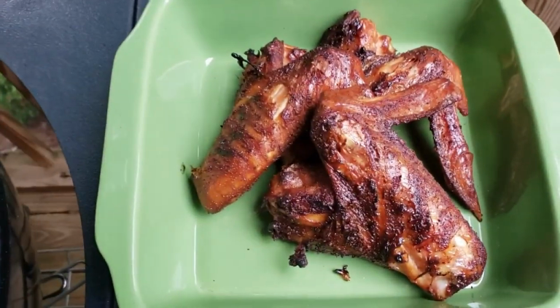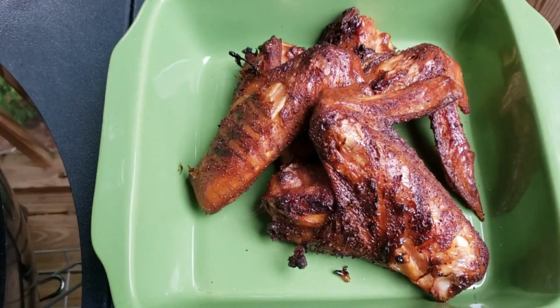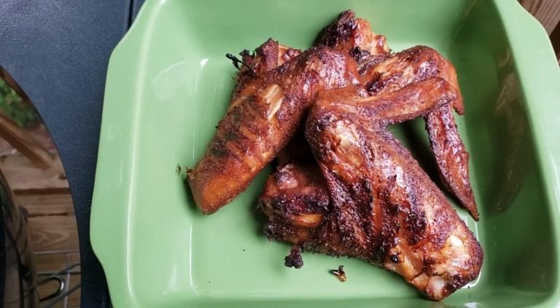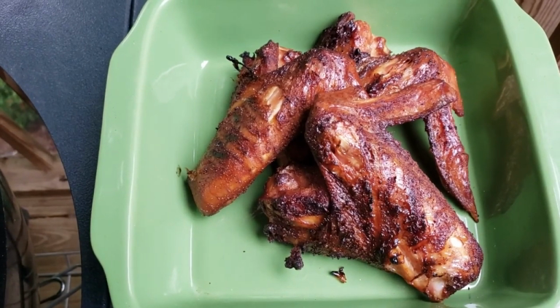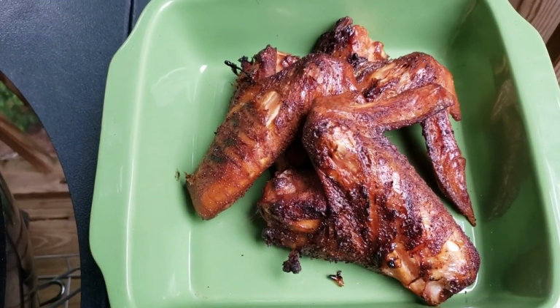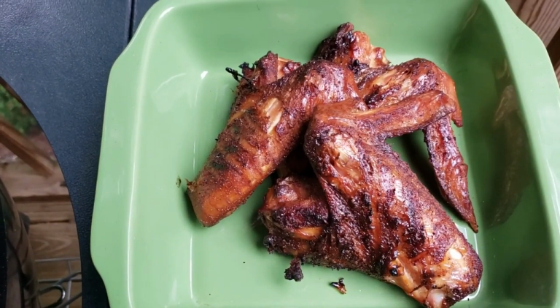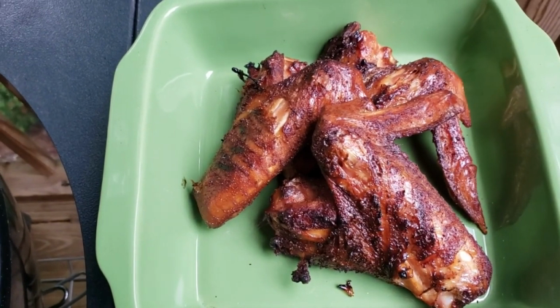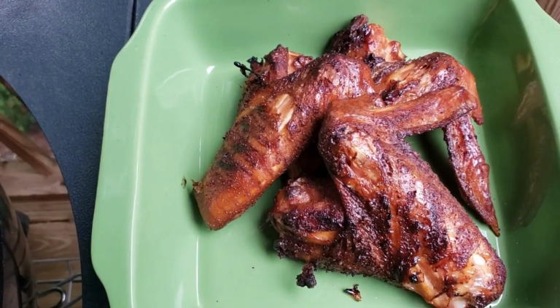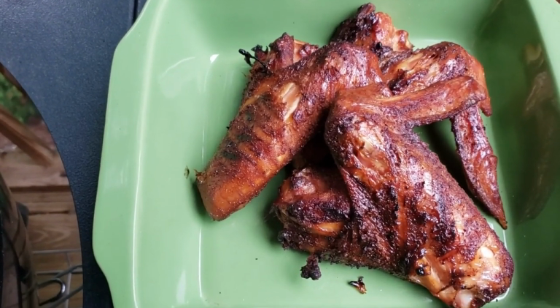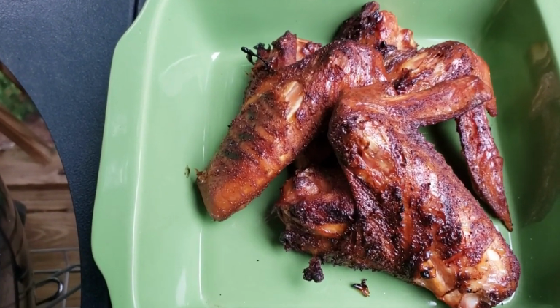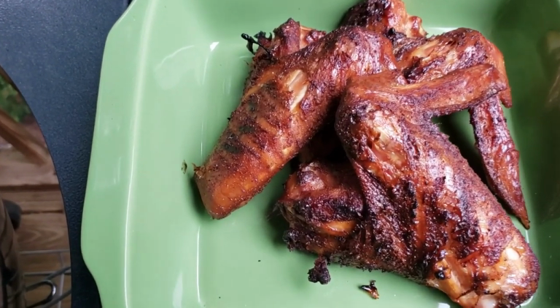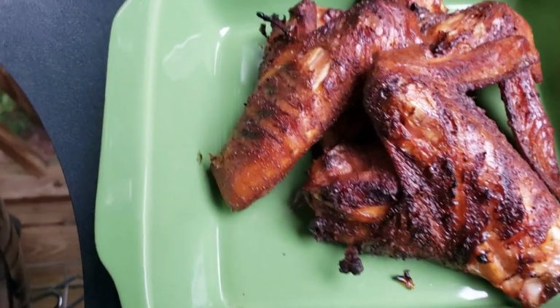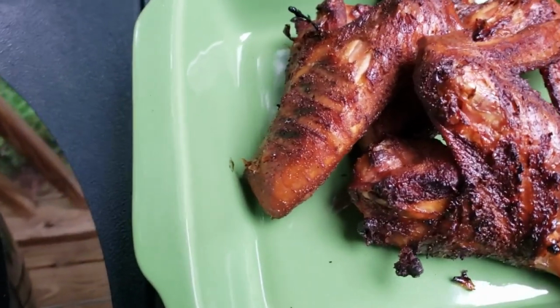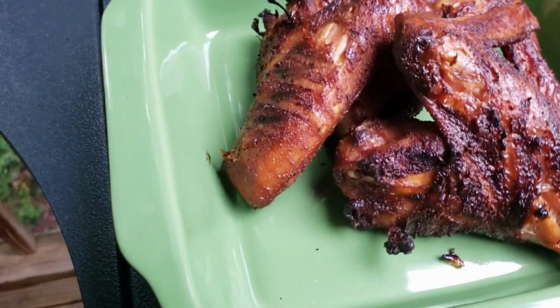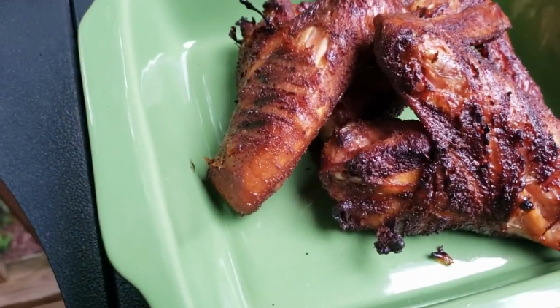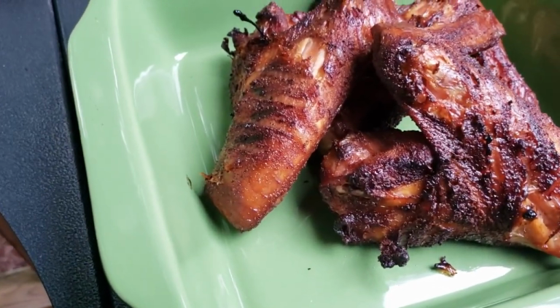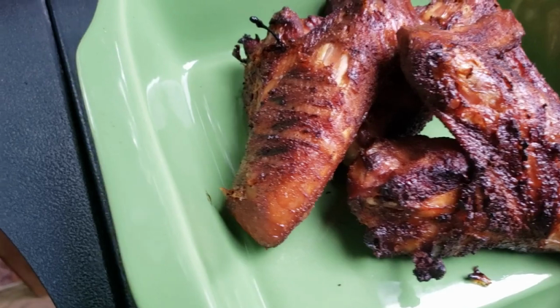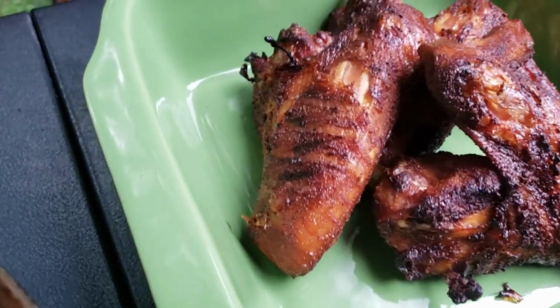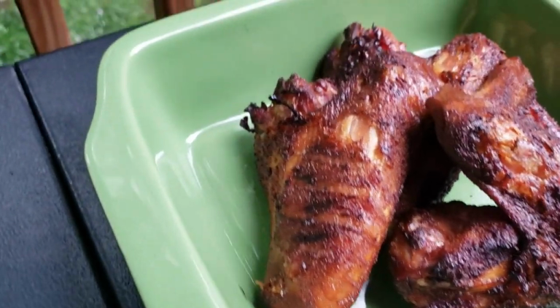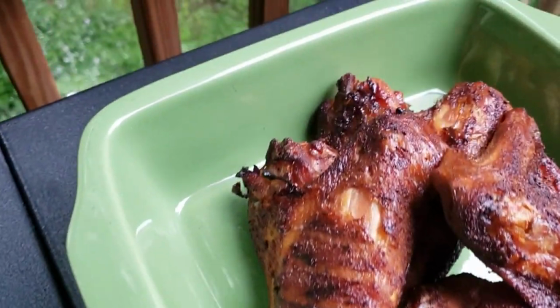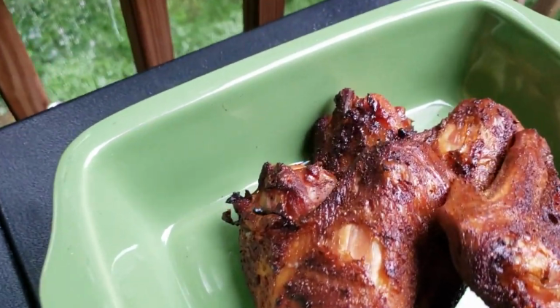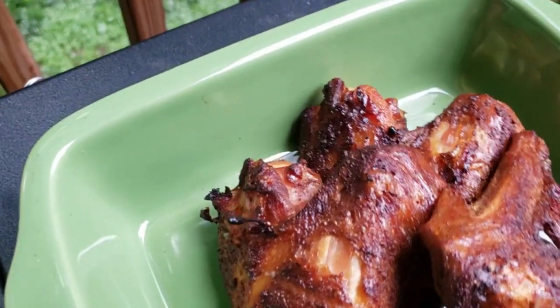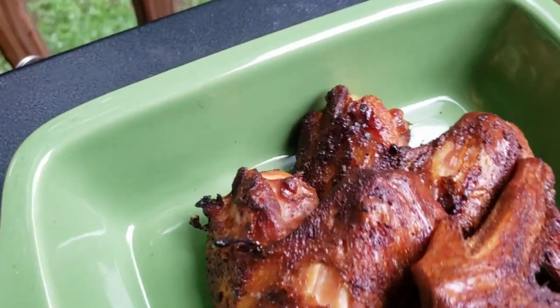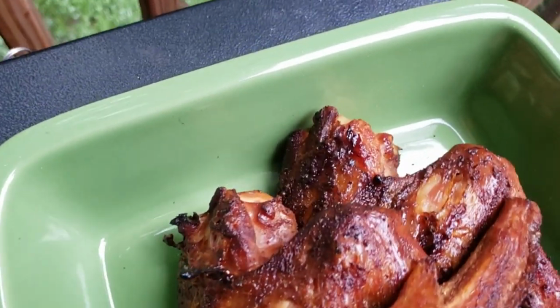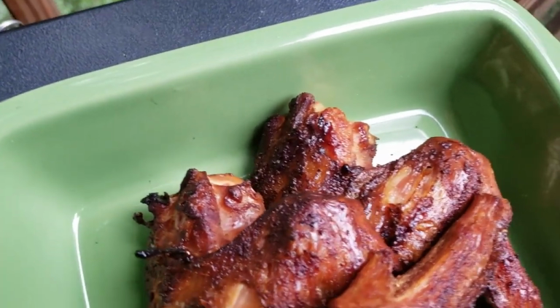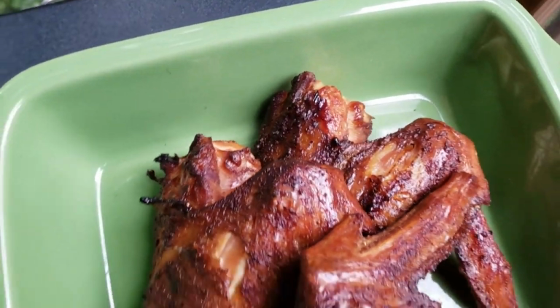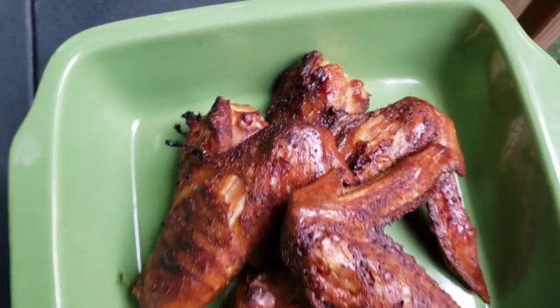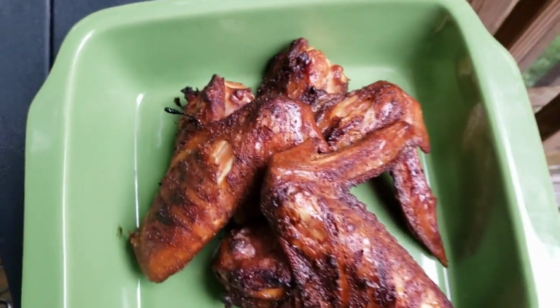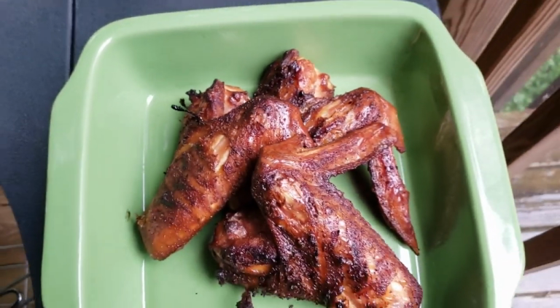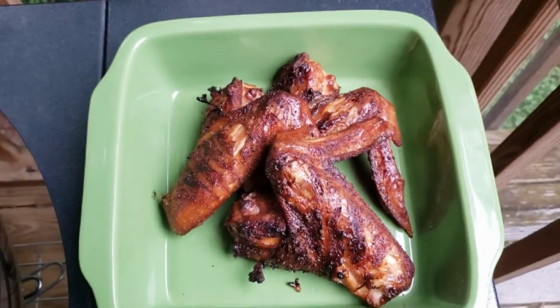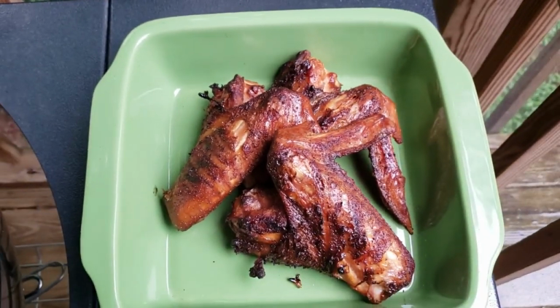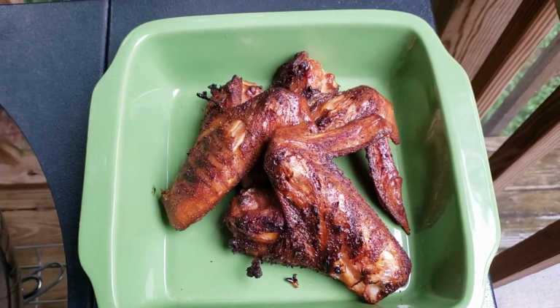Seasoned with Oak Ridge Barbecue competition pork and chicken rub, cooked for about three hours right over pecan and cherry wood. I'm looking forward to this.